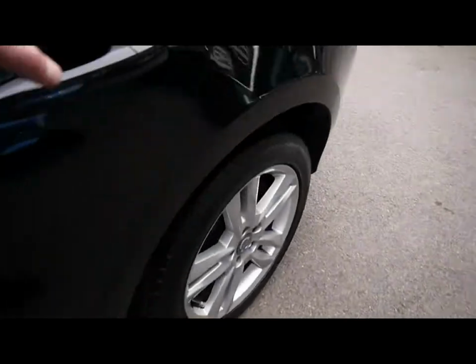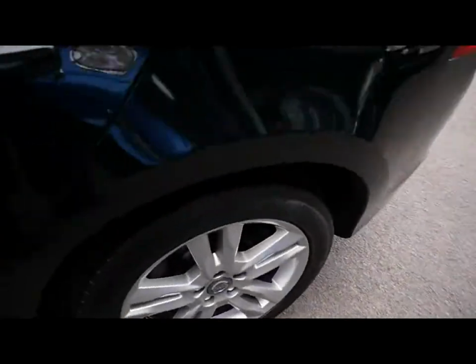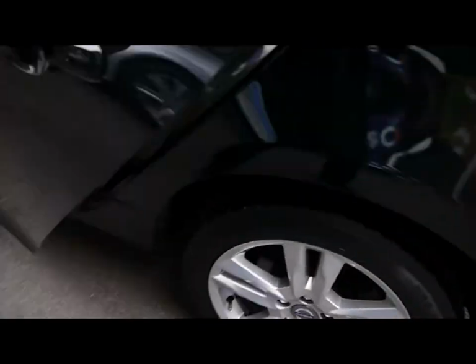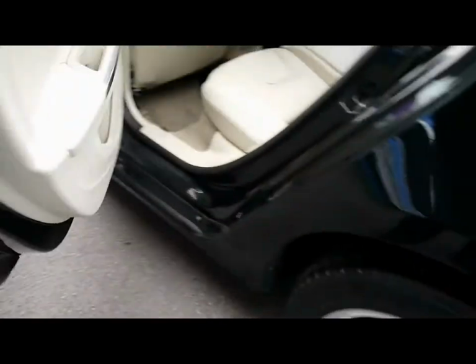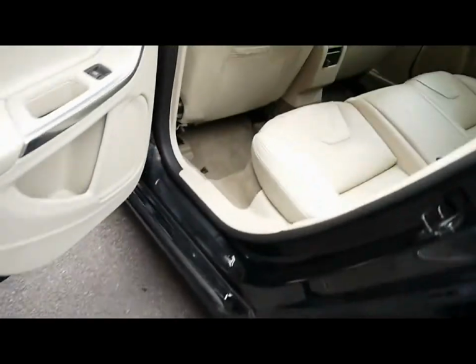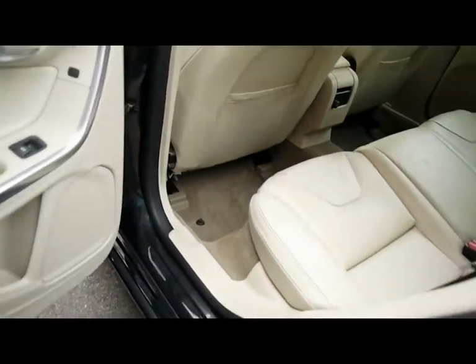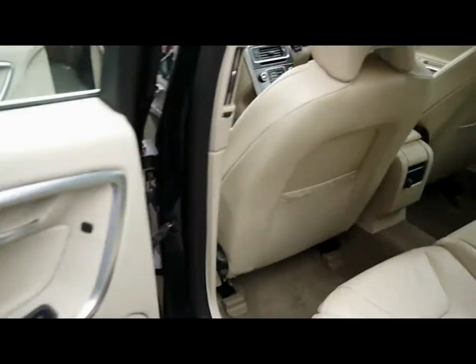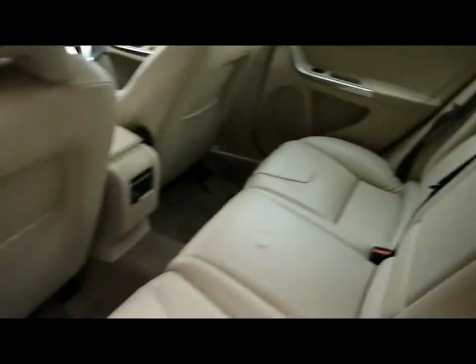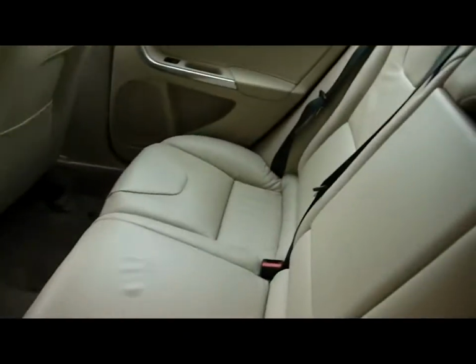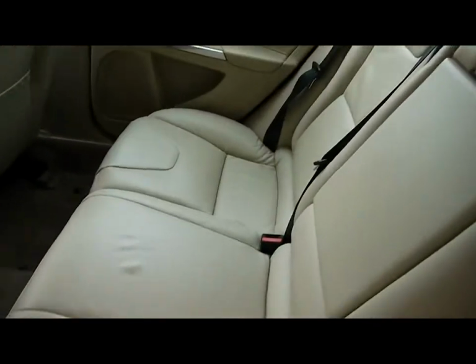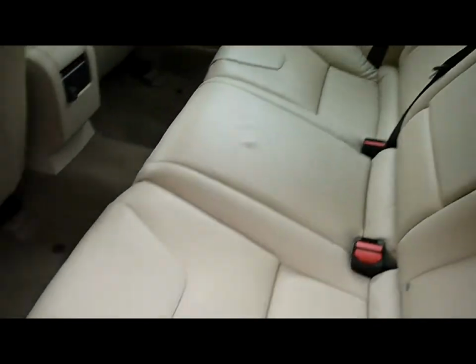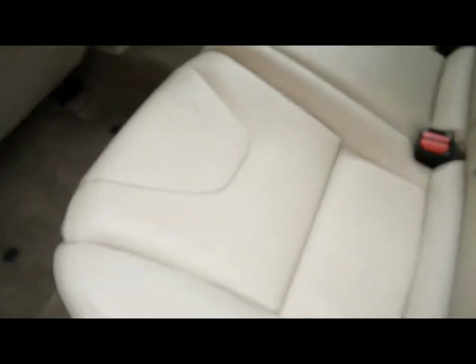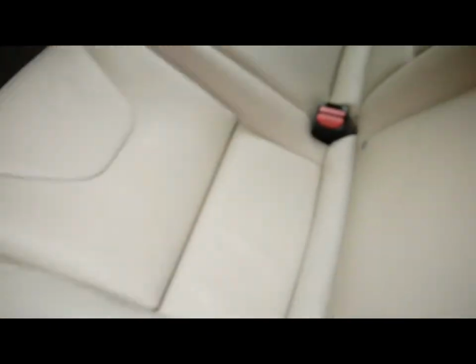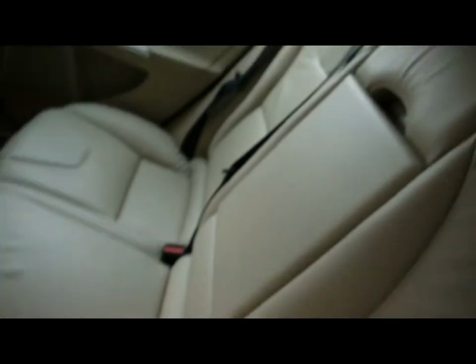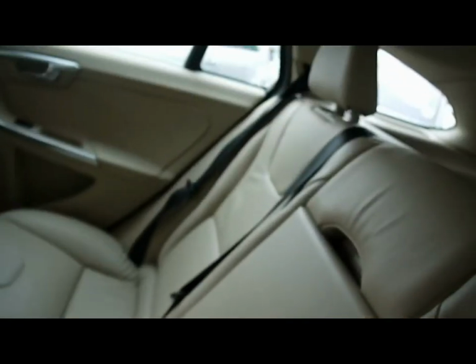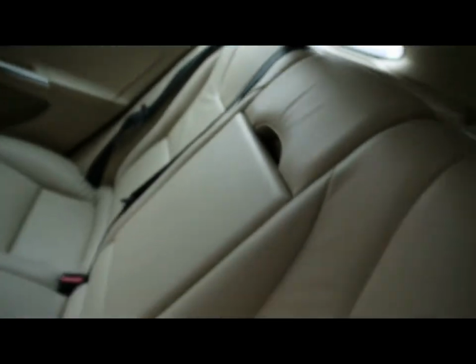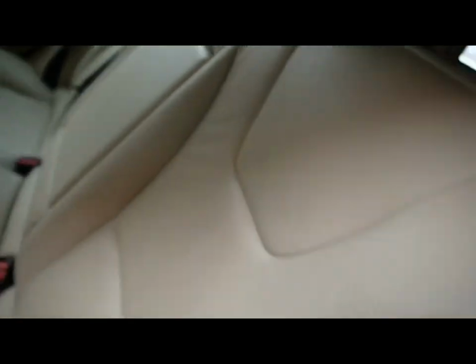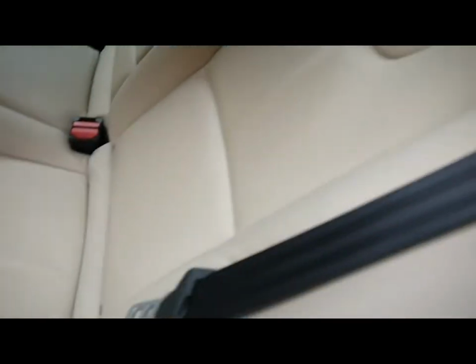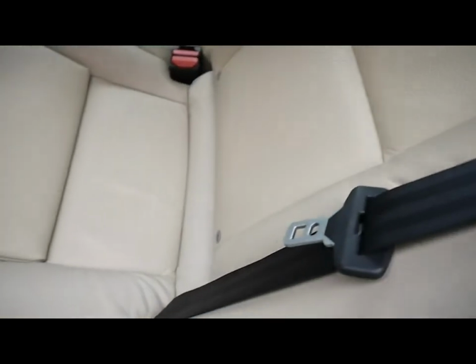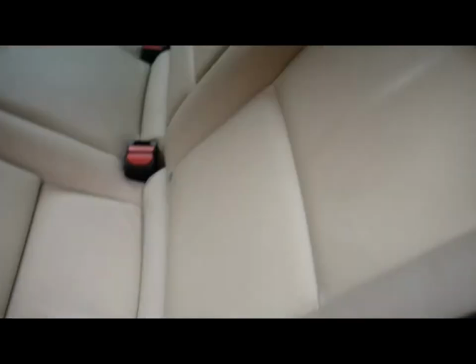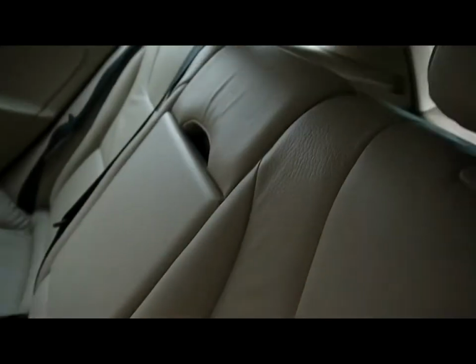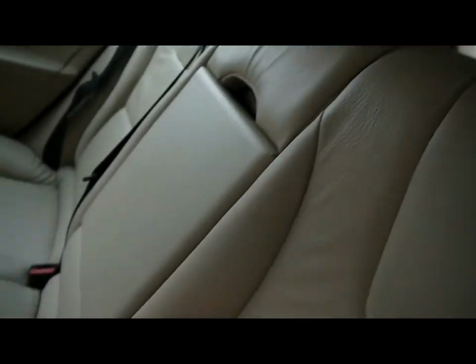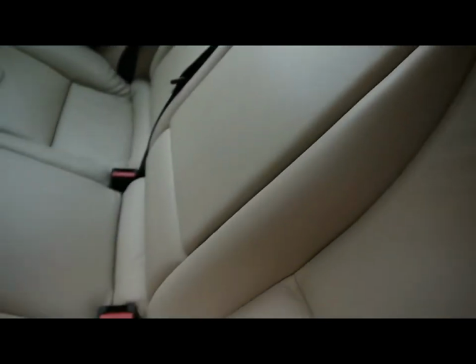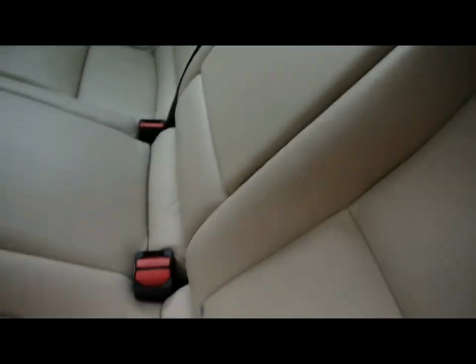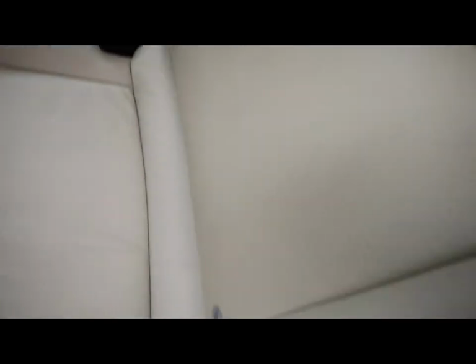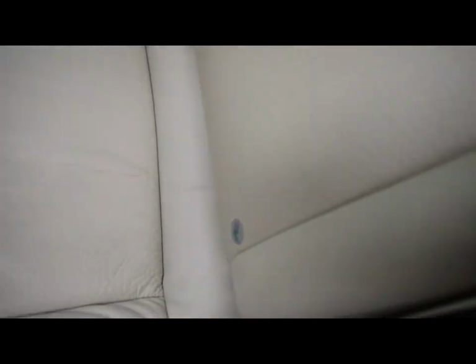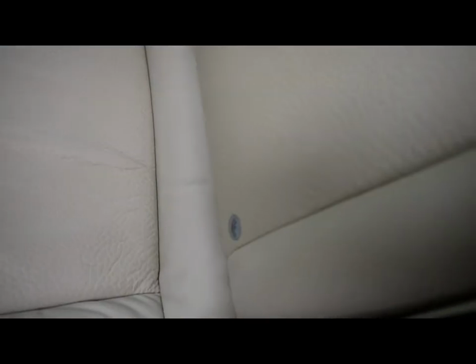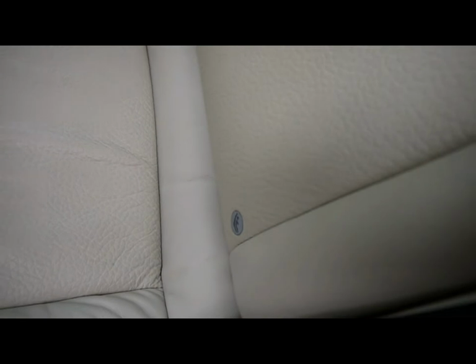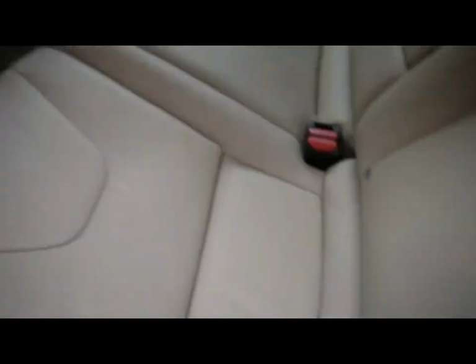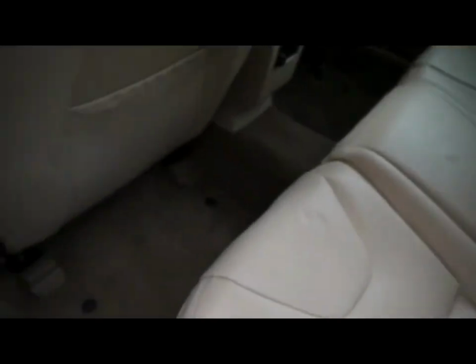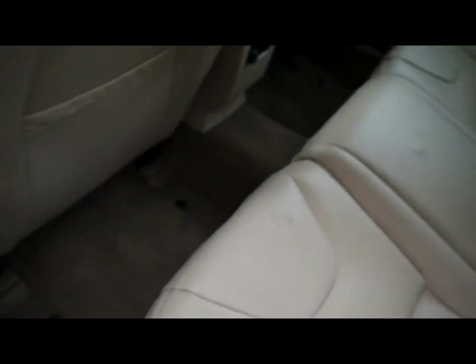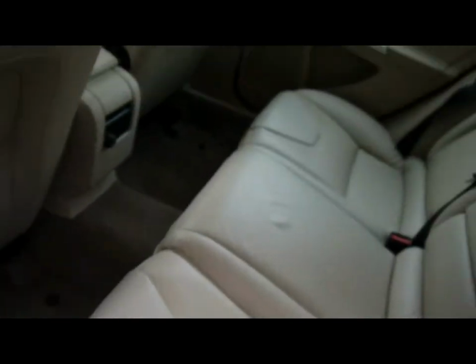Then in the back, matching rear bench, three individual rear seatbelts, centre folding armrest, ISO fix, and tonnes of legroom.